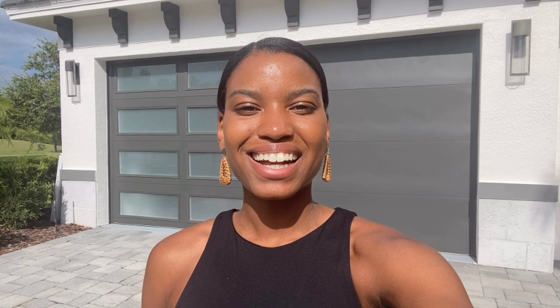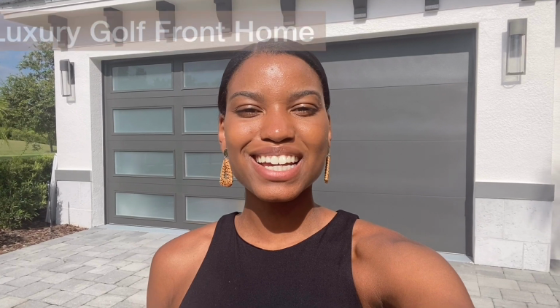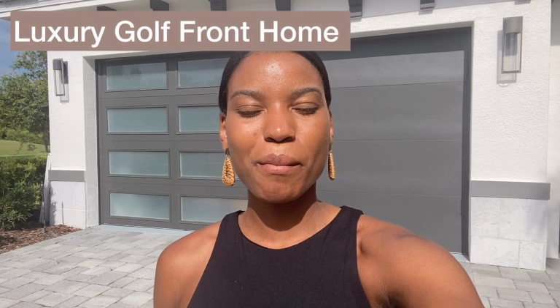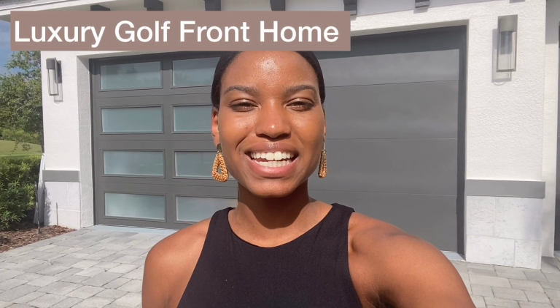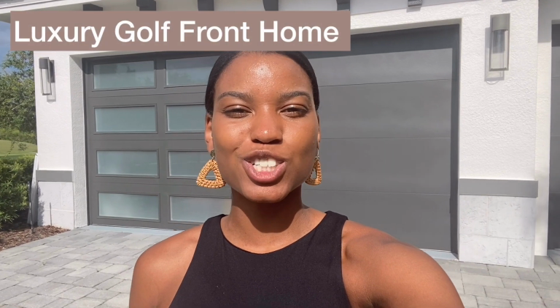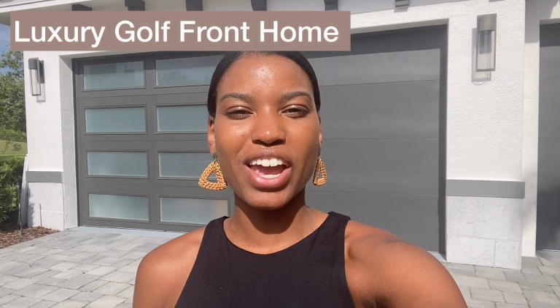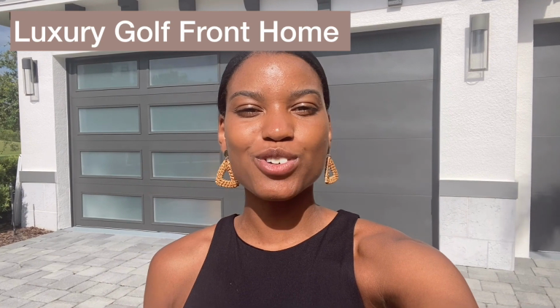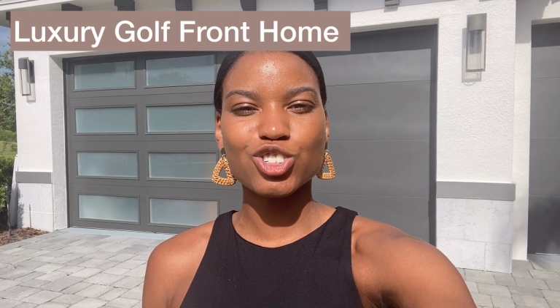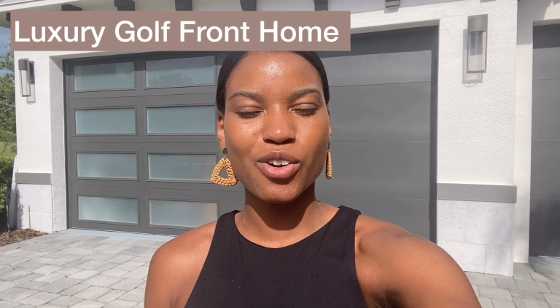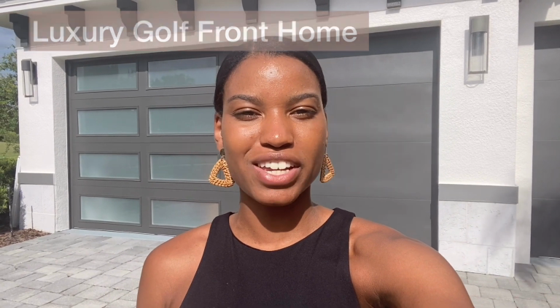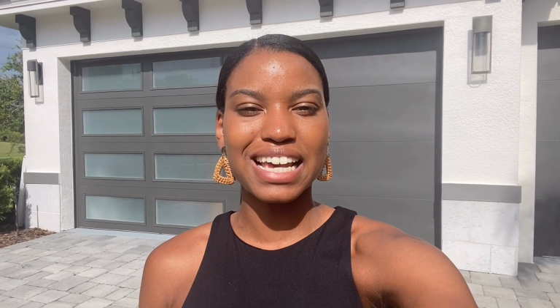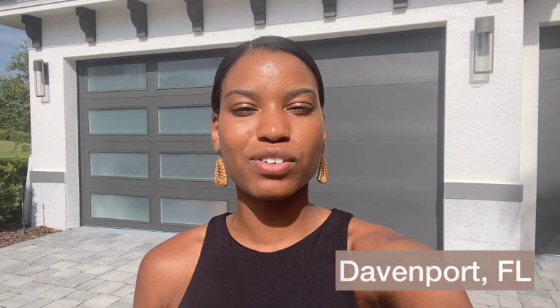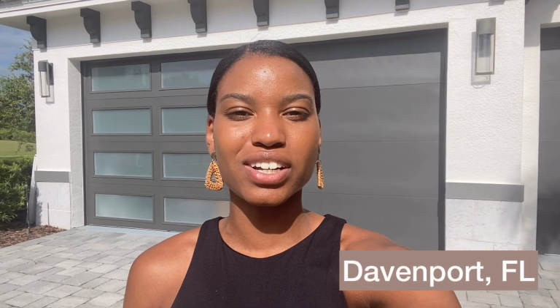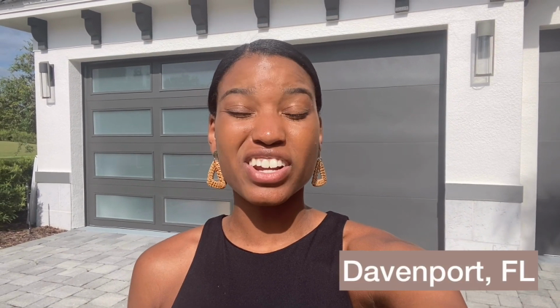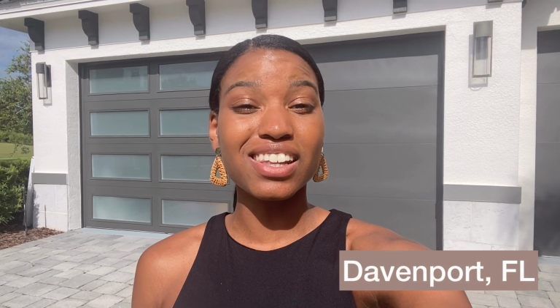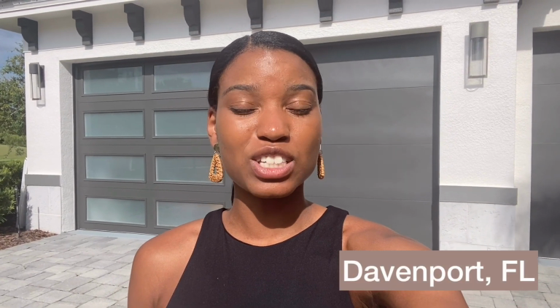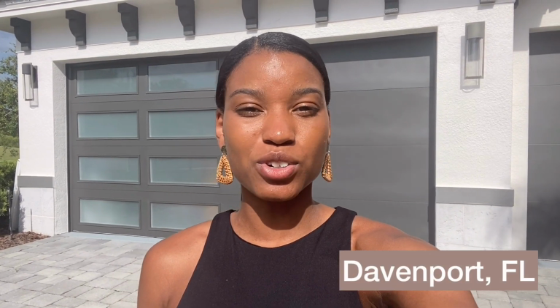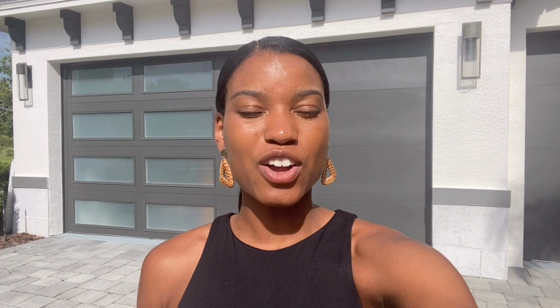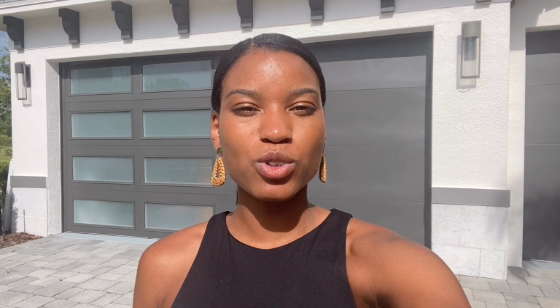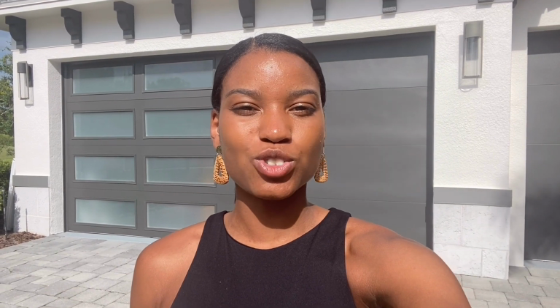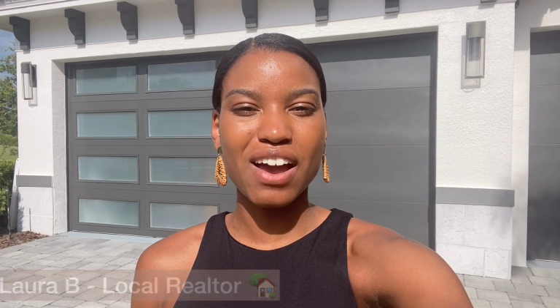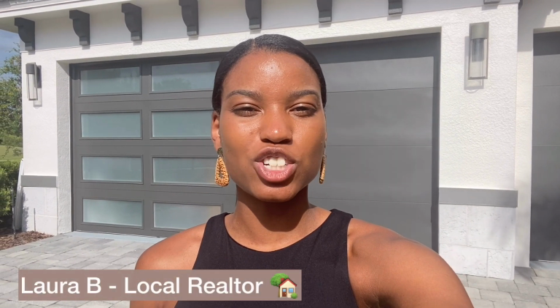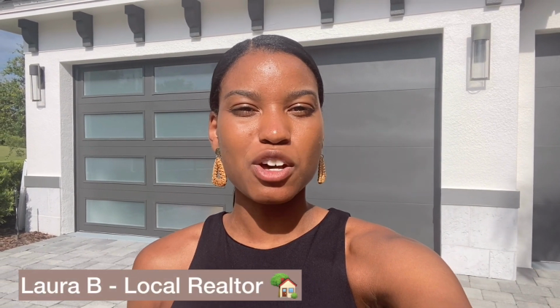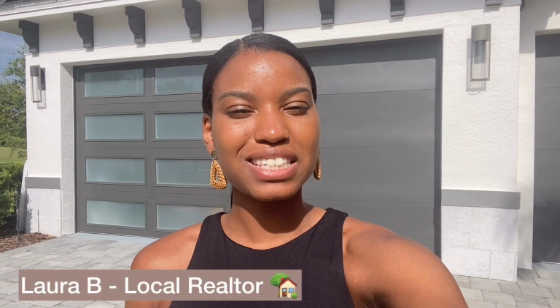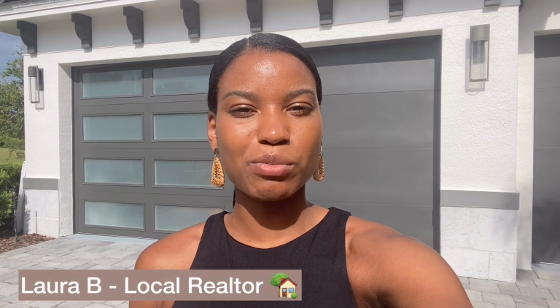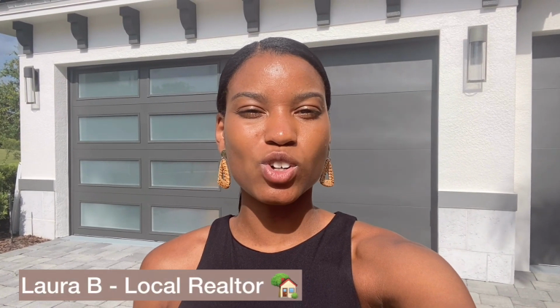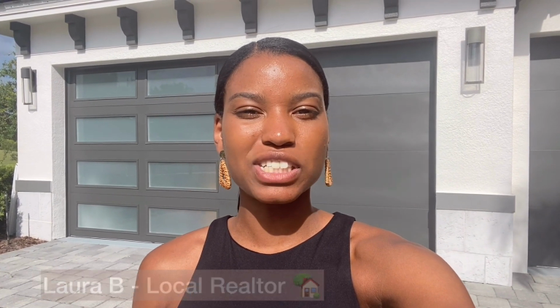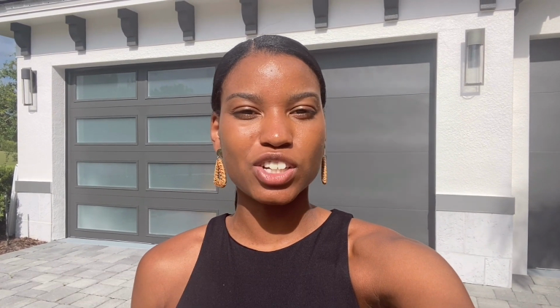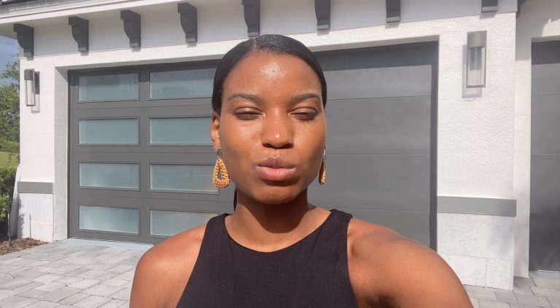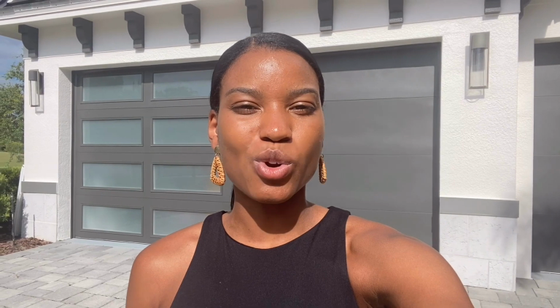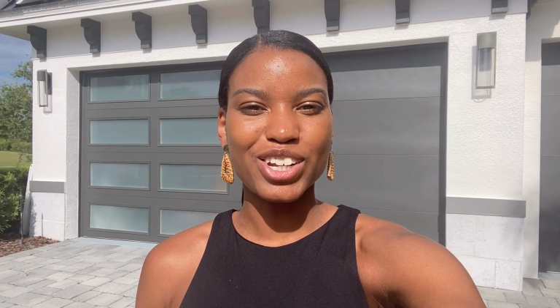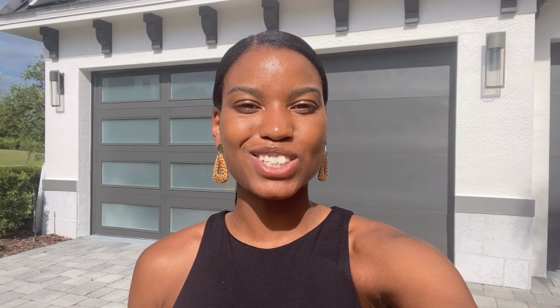Hey guys, welcome back. Today I want to show you a new construction home here in Davenport, Florida. You're going to love this model. I hope you guys enjoy. If you have any questions, please let me know. I'm going to give you a lot more details on this home throughout the video, so stay tuned.